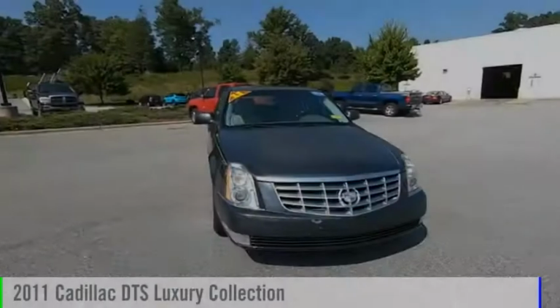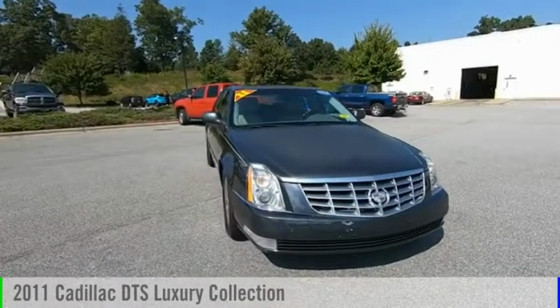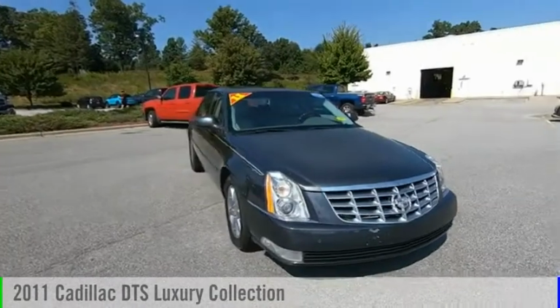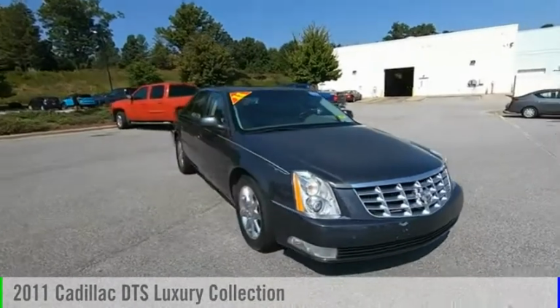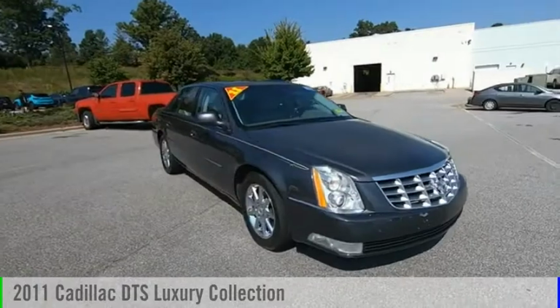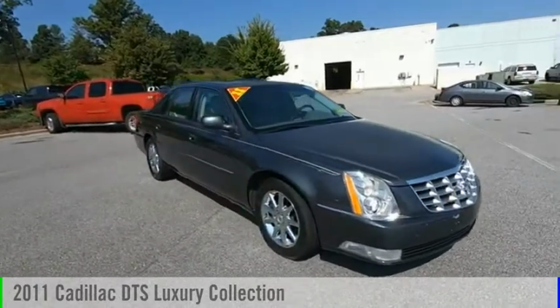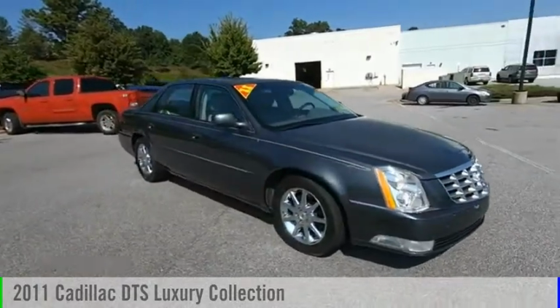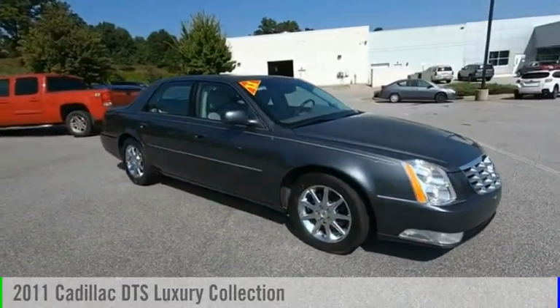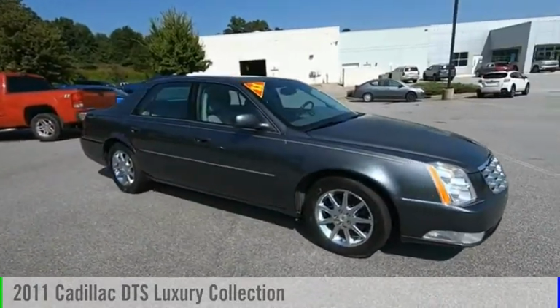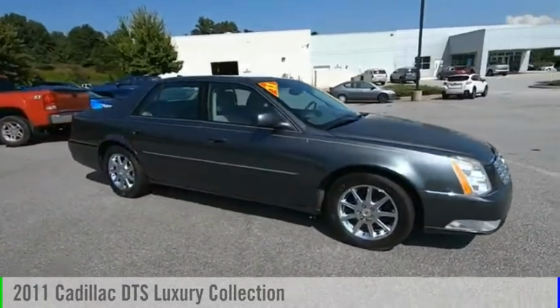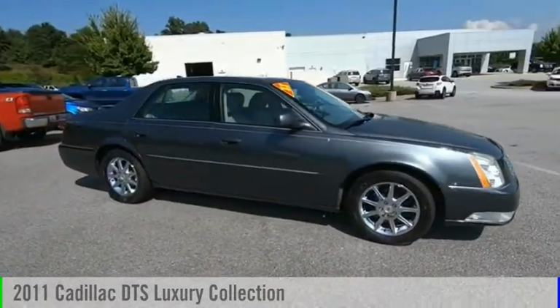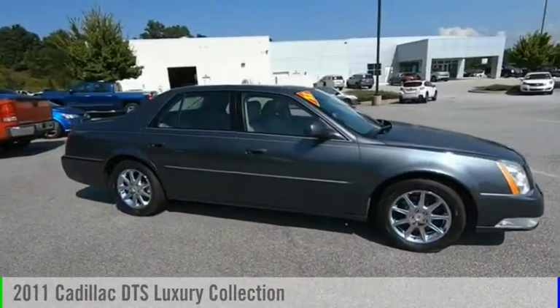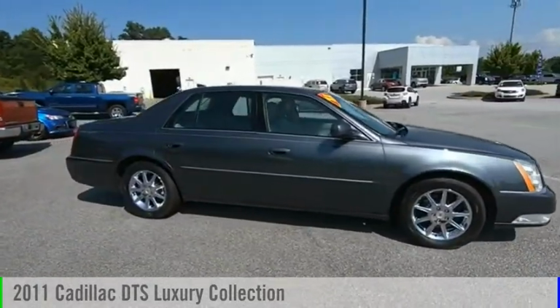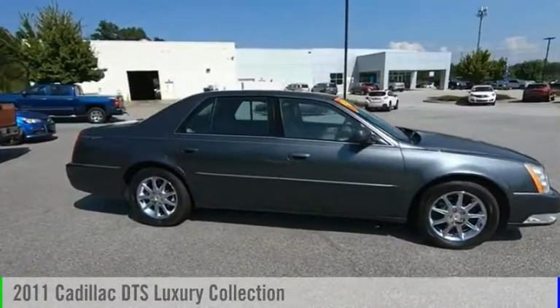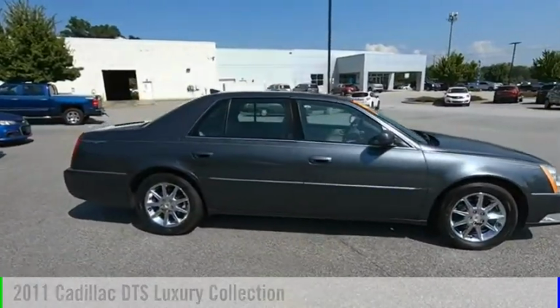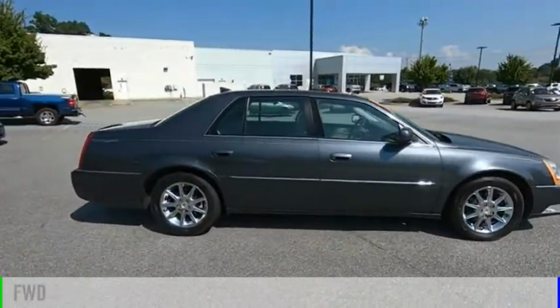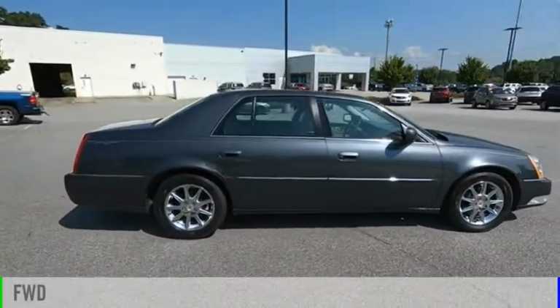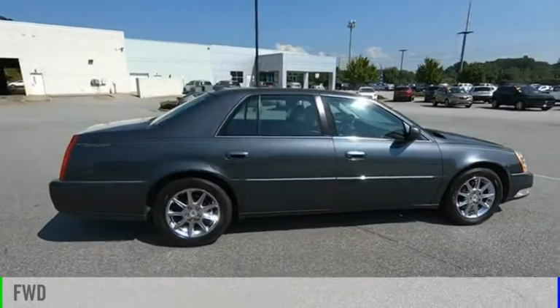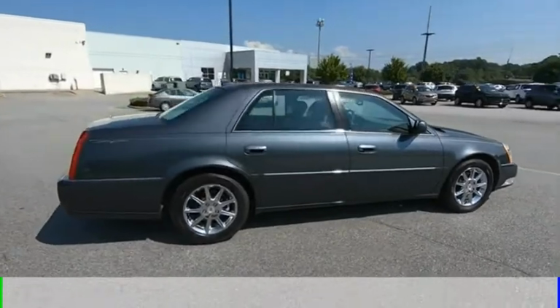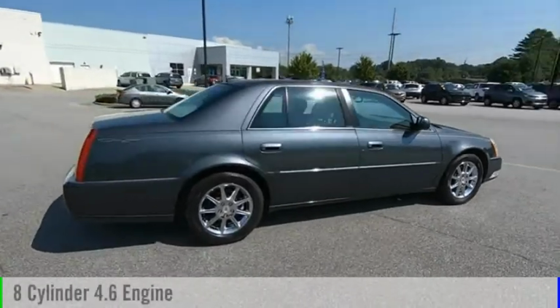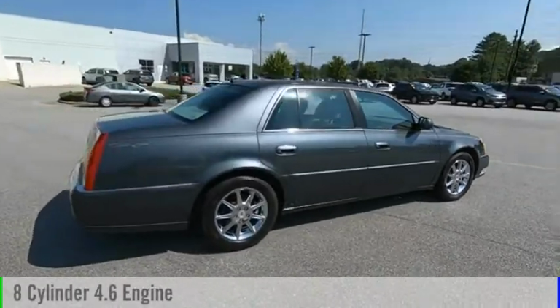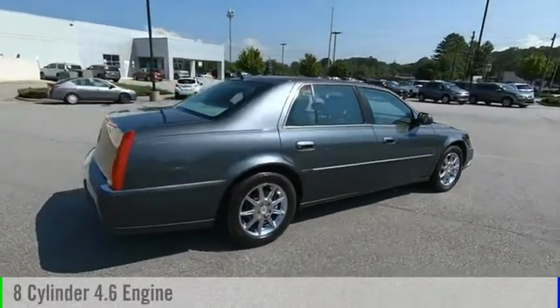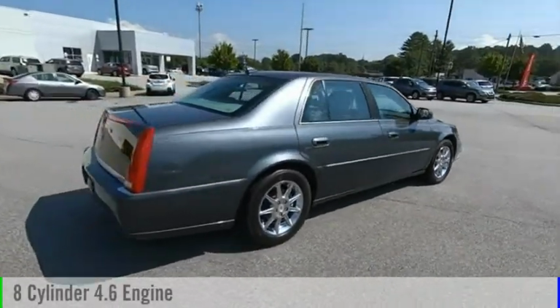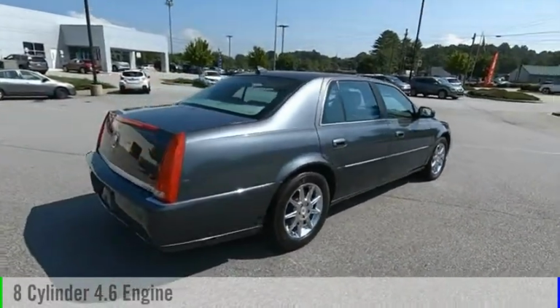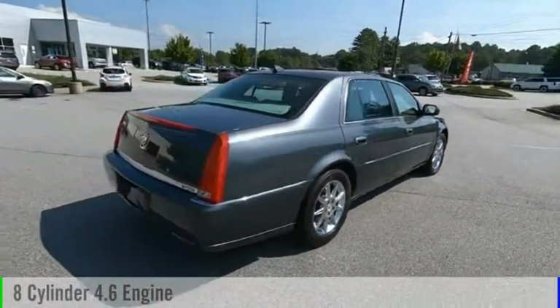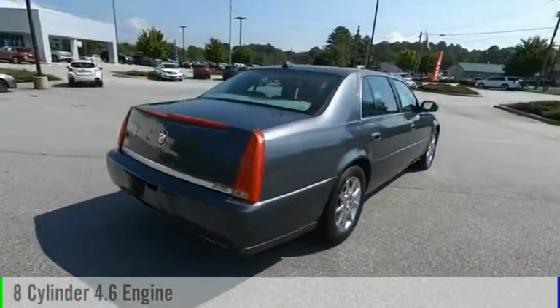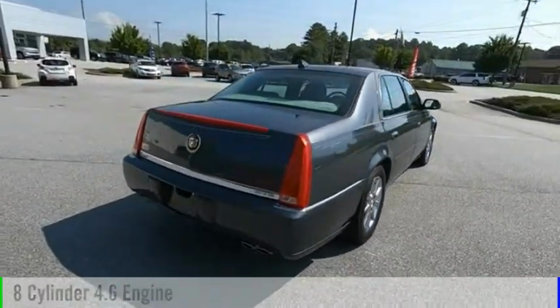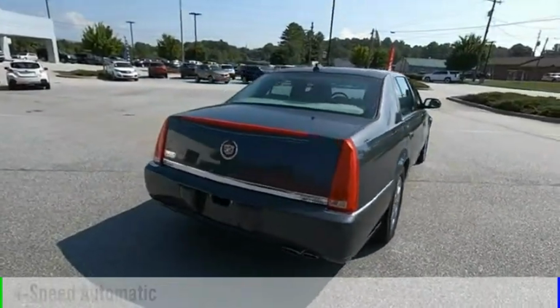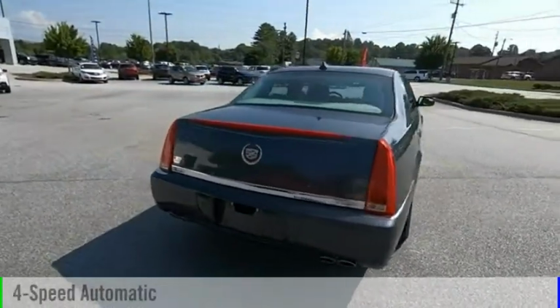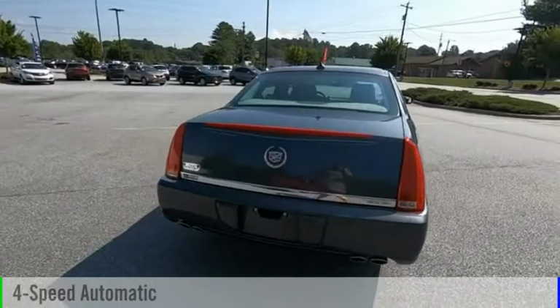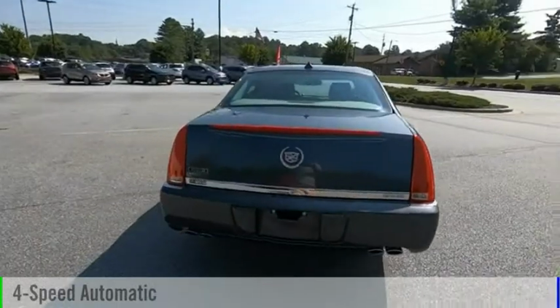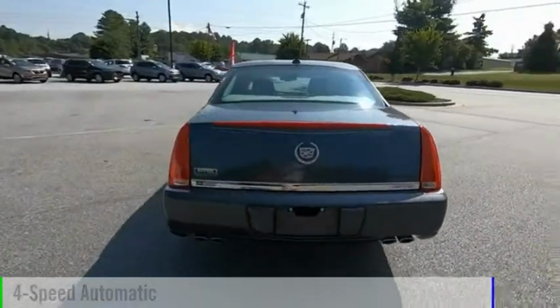Looking for the right vehicle? Check out the 2011 DTS. This vehicle is powered by a front wheel drive, eight cylinder, 4.6 liter engine and comes with a four speed automatic transmission.